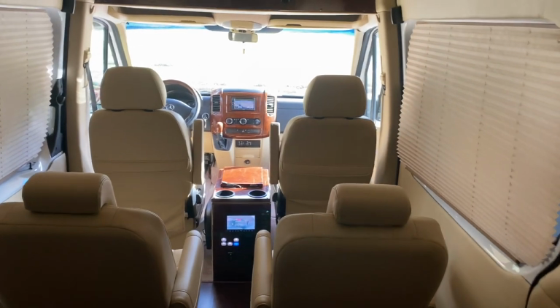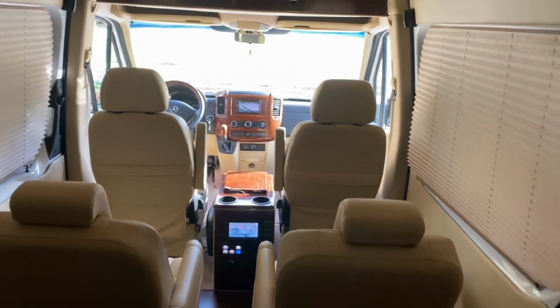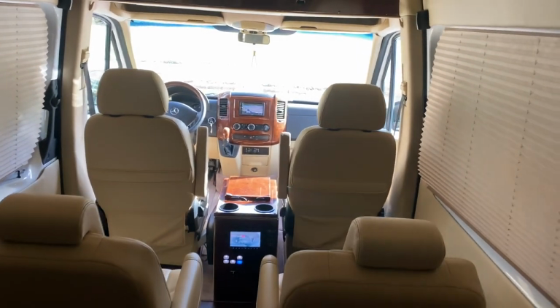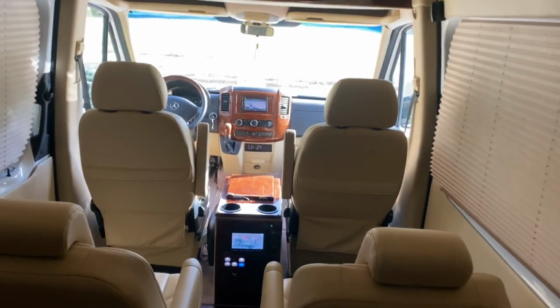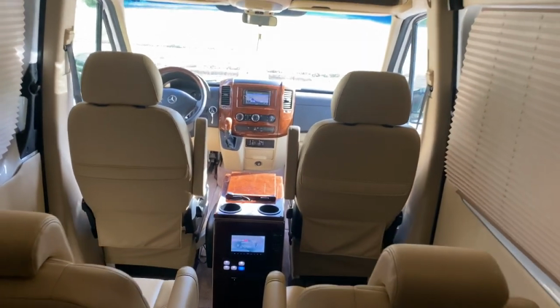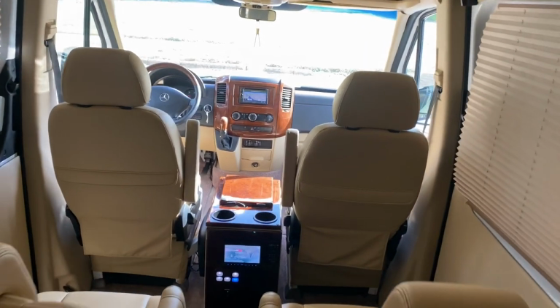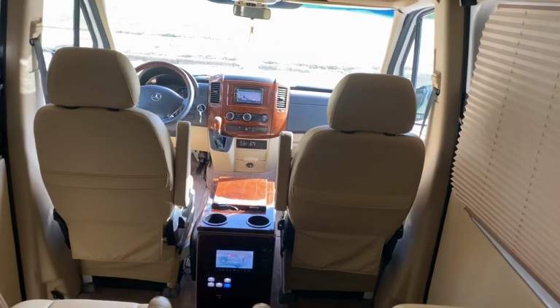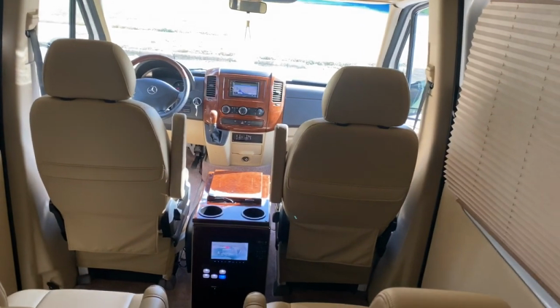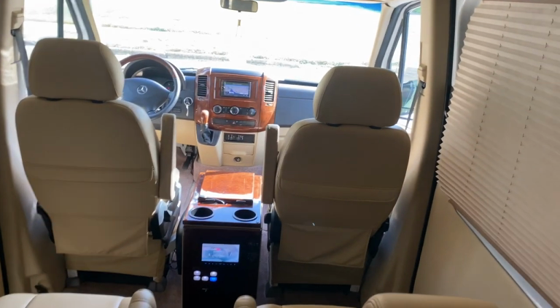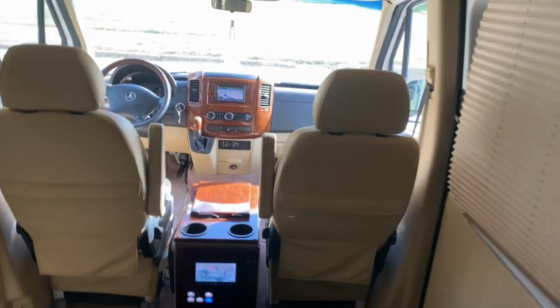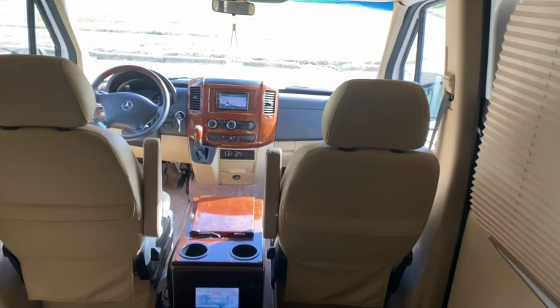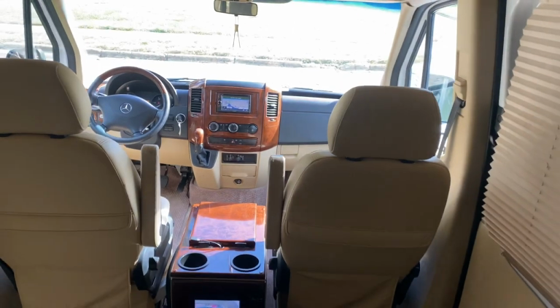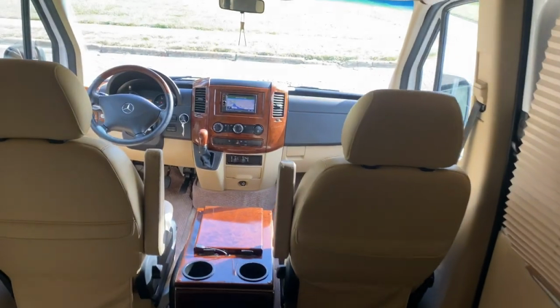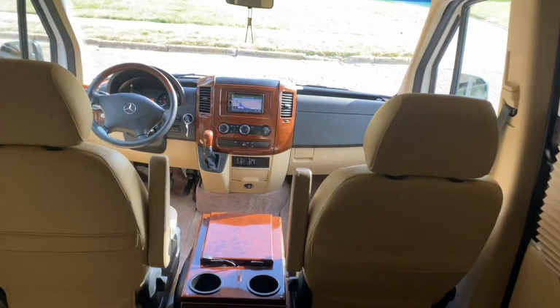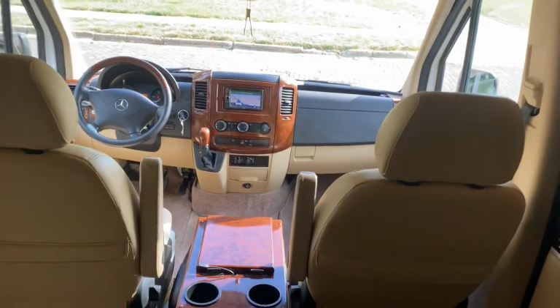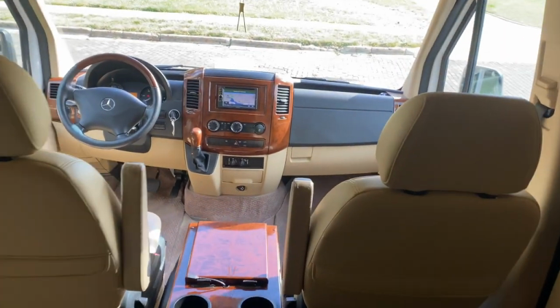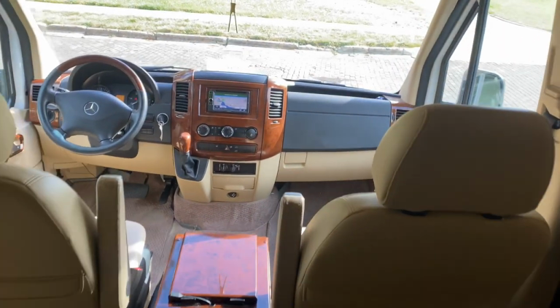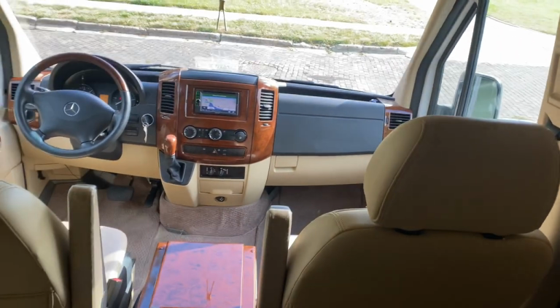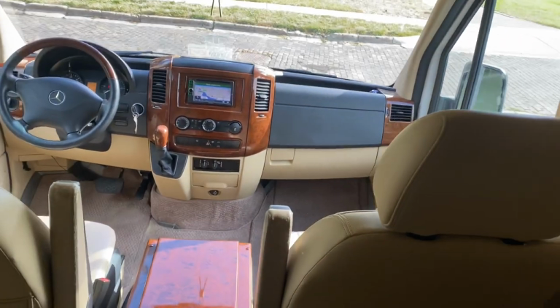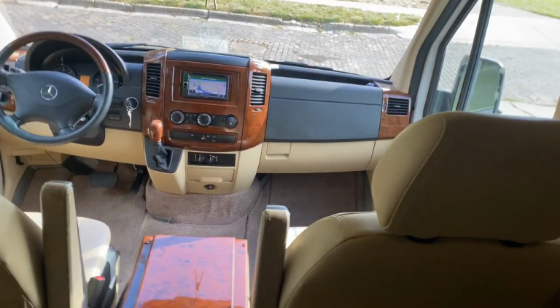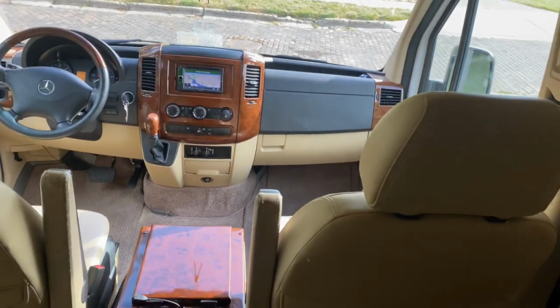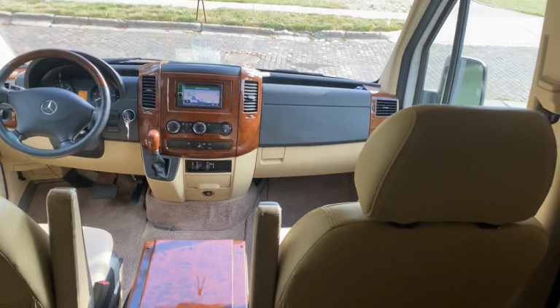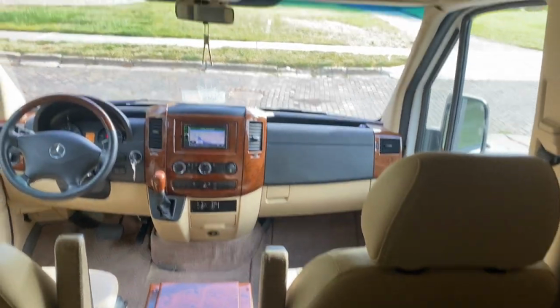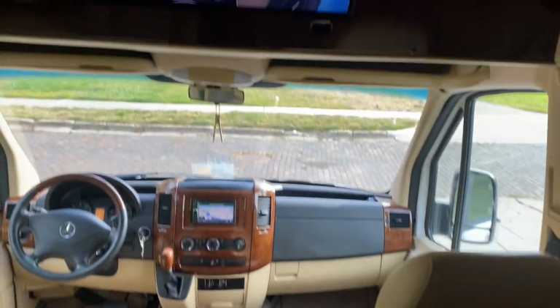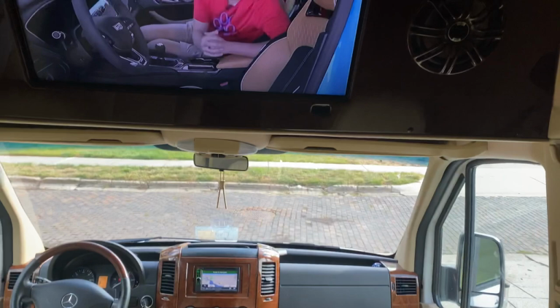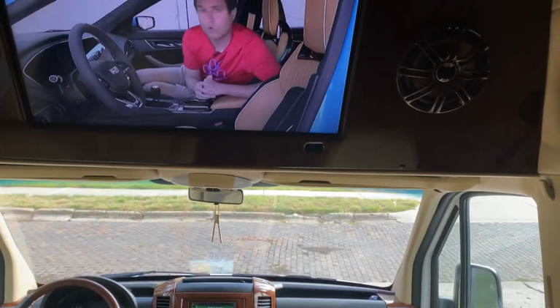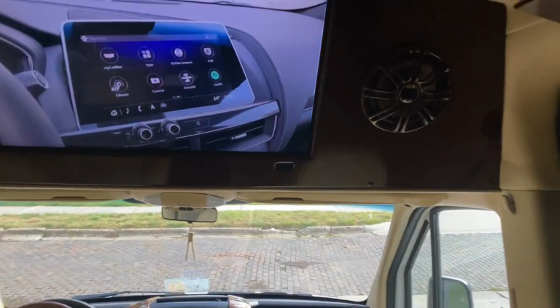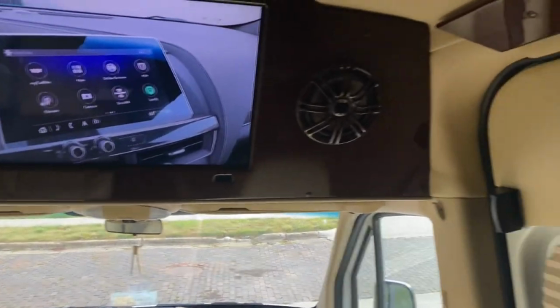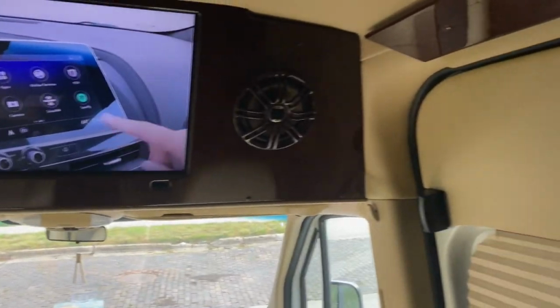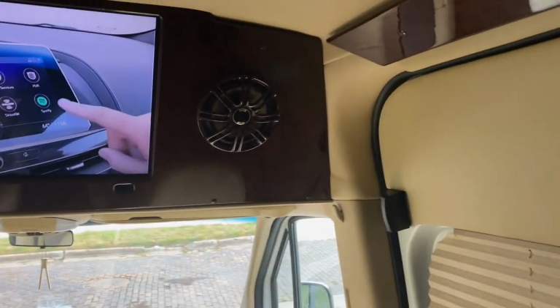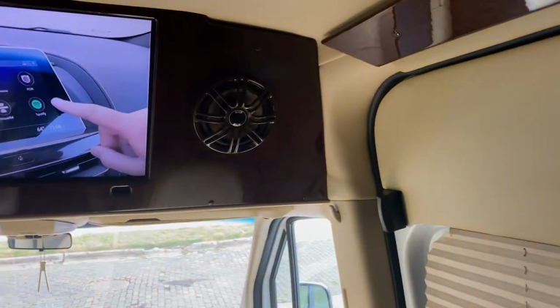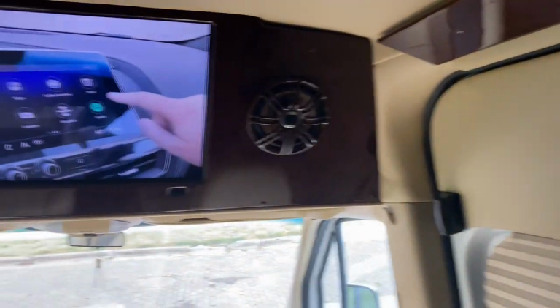2012 Sprinter interior walkthrough. Wanted to show you some of the interior features, hopefully answering any questions you have when you're viewing the vehicle.